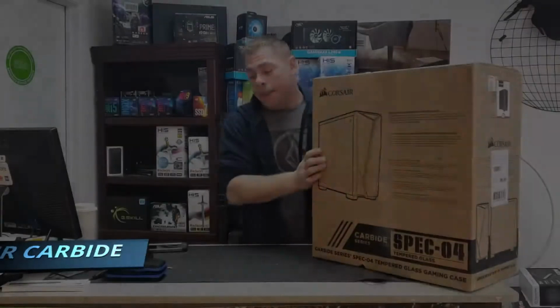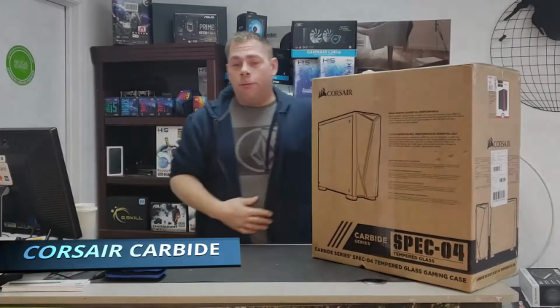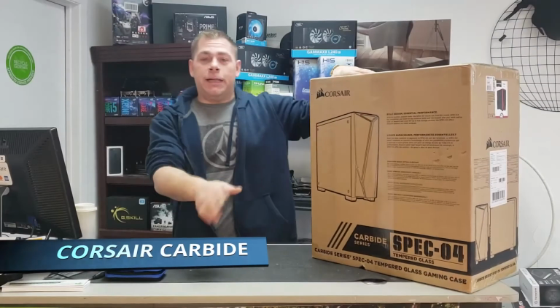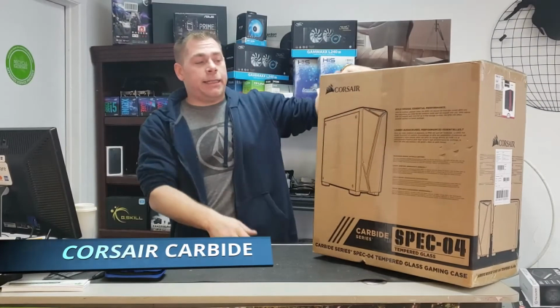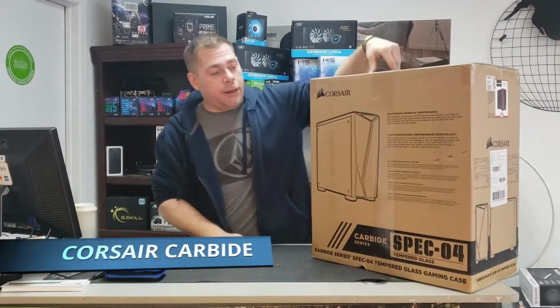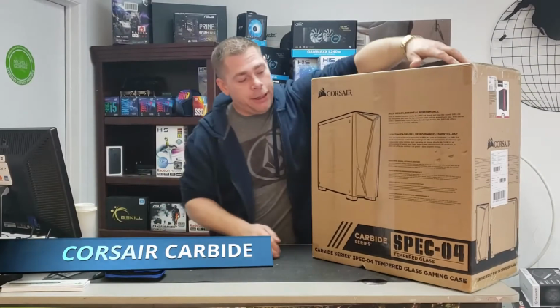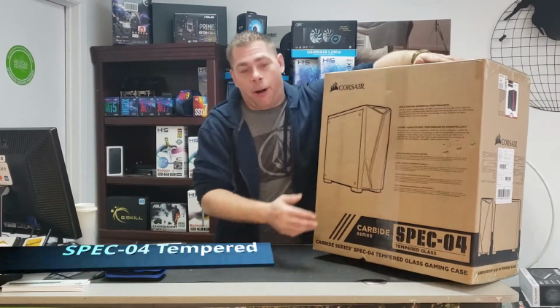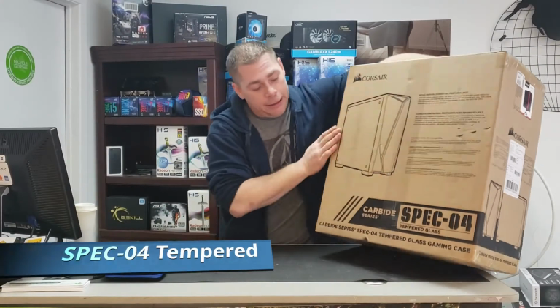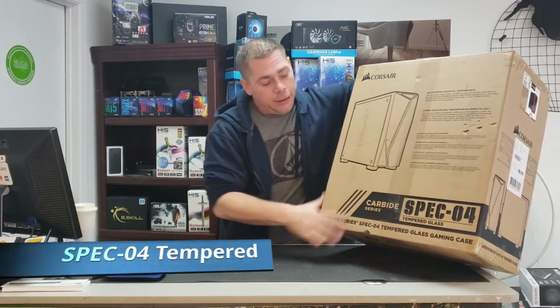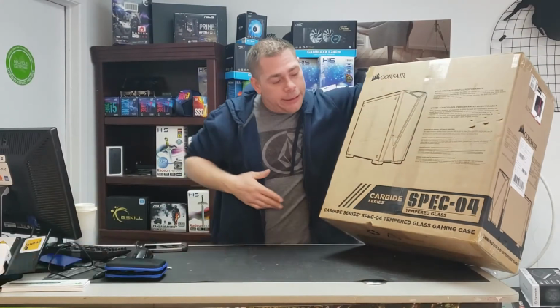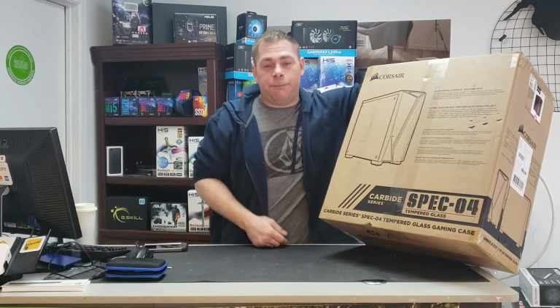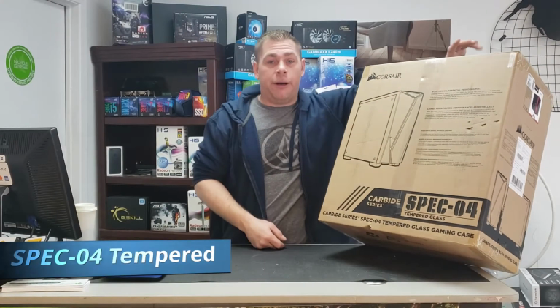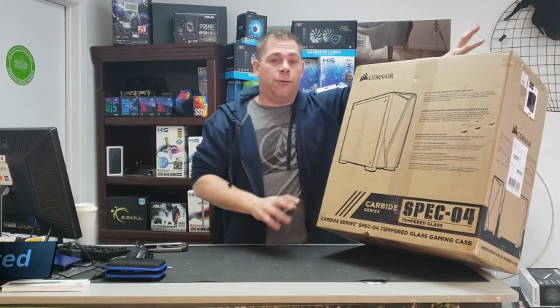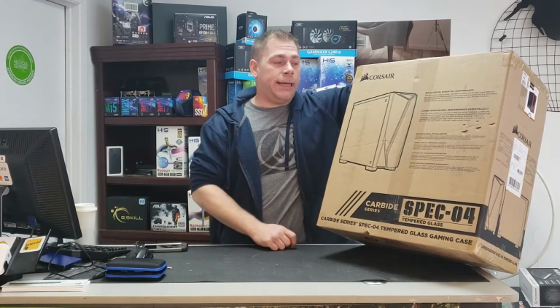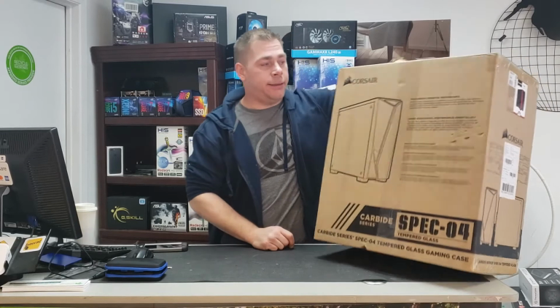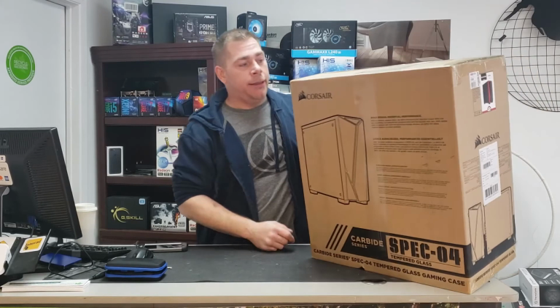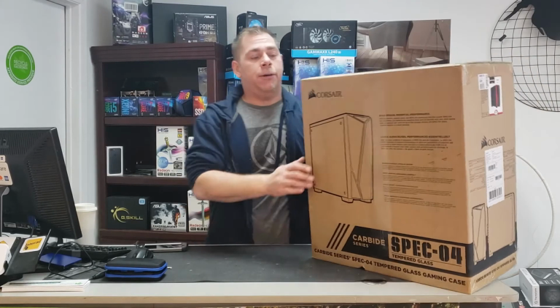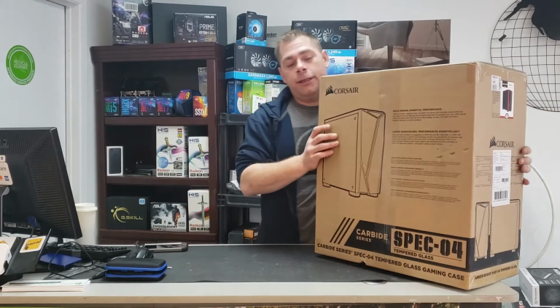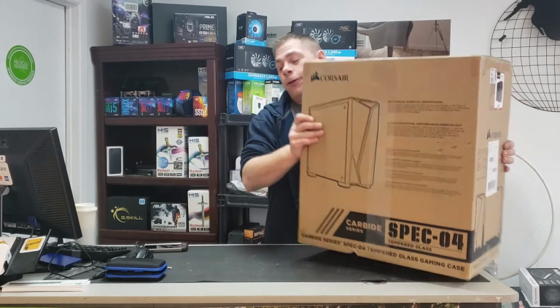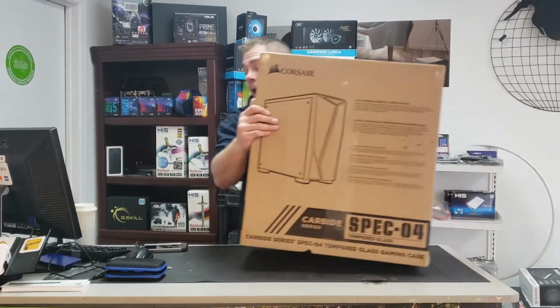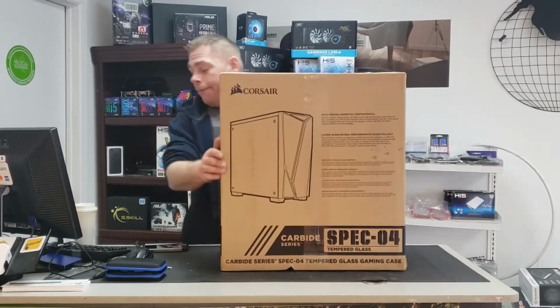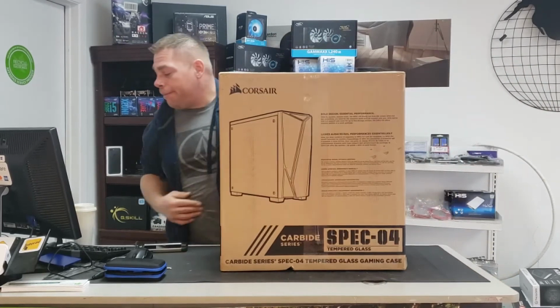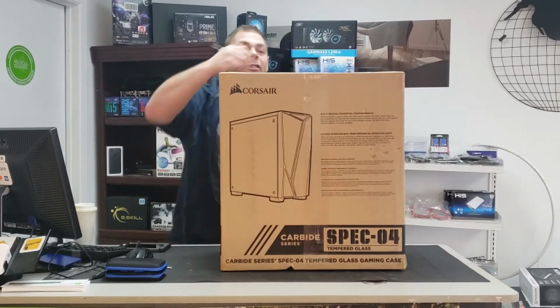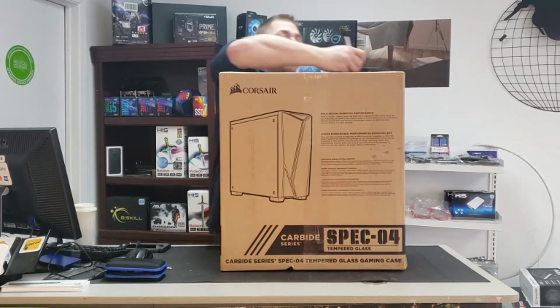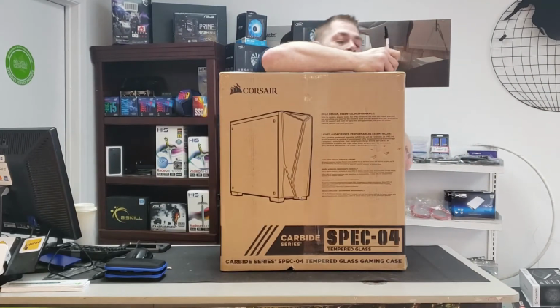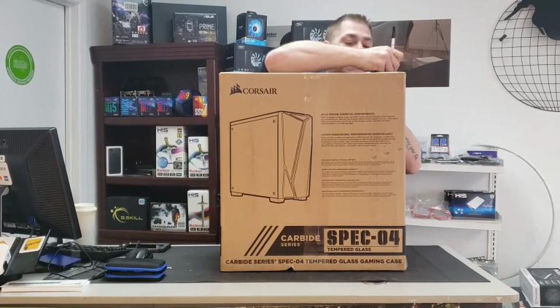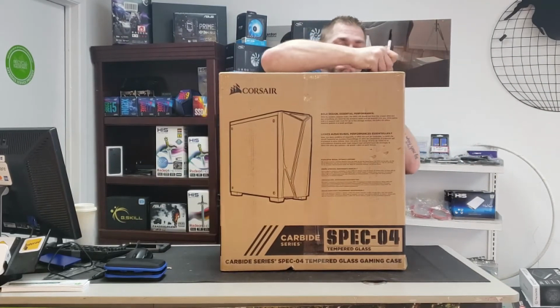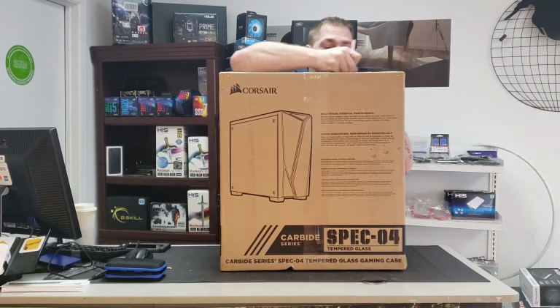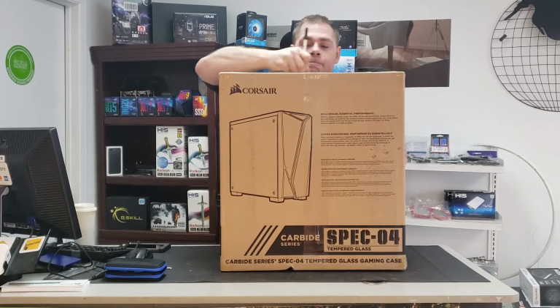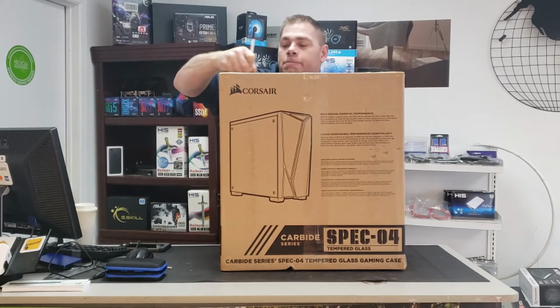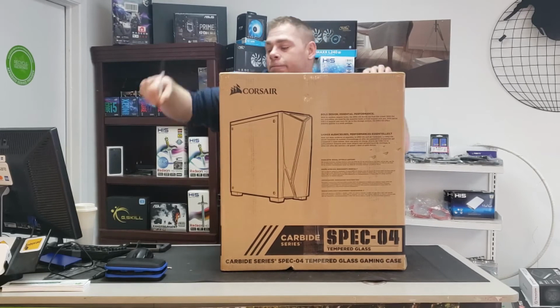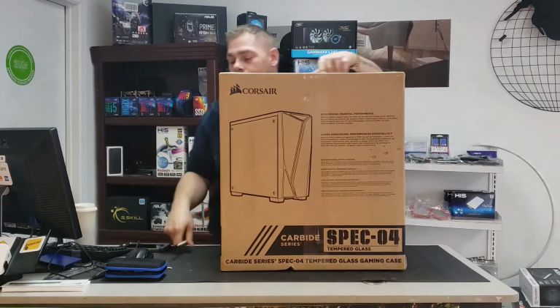Welcome back. Today we're going to be doing an unboxing of this Corsair Spec 04 case. We ordered this for a client.